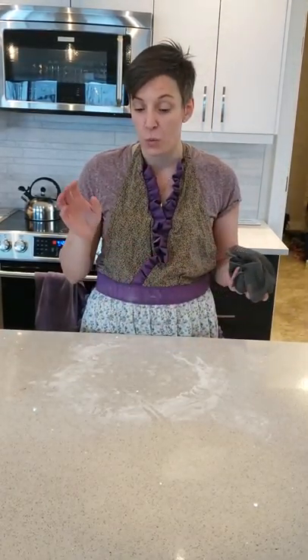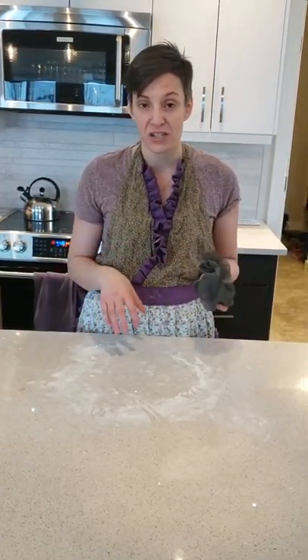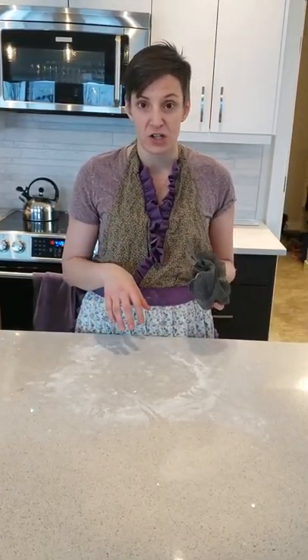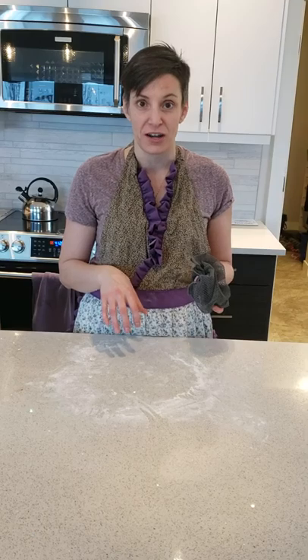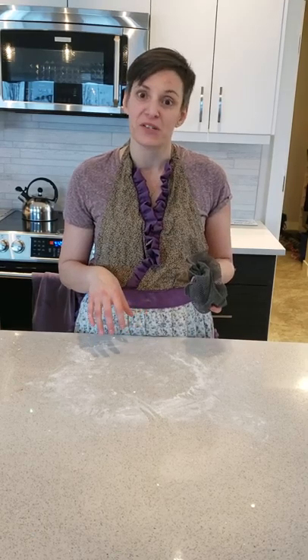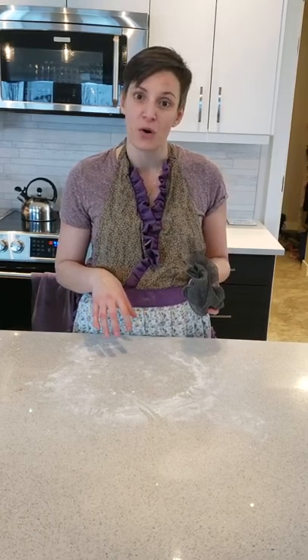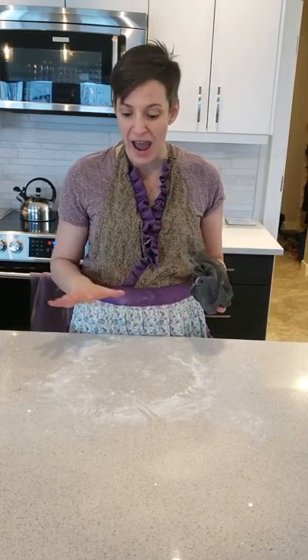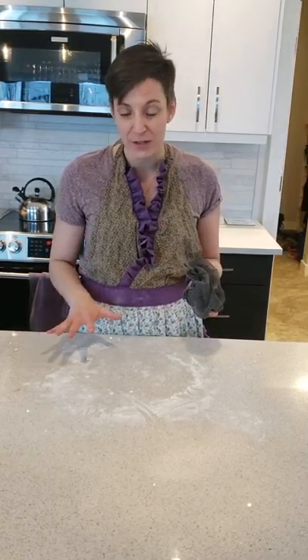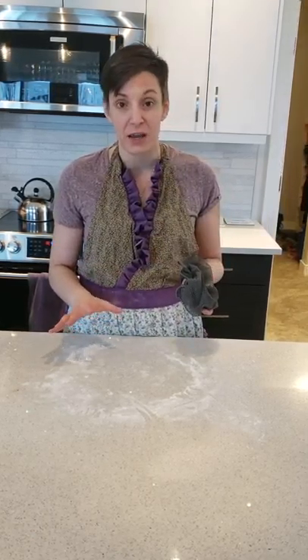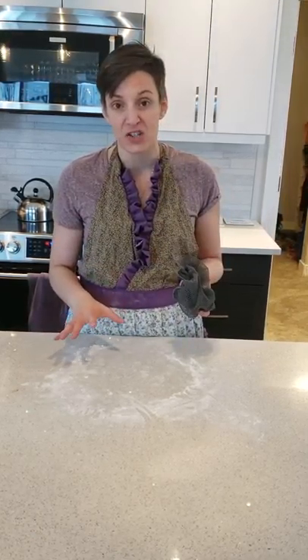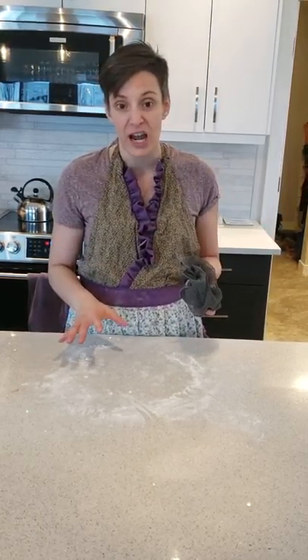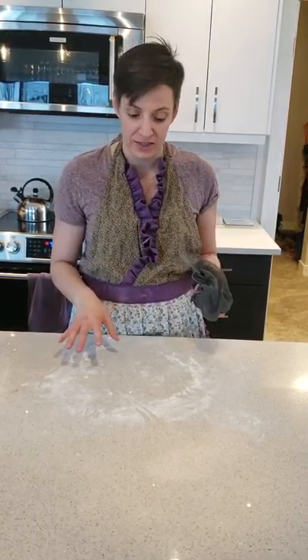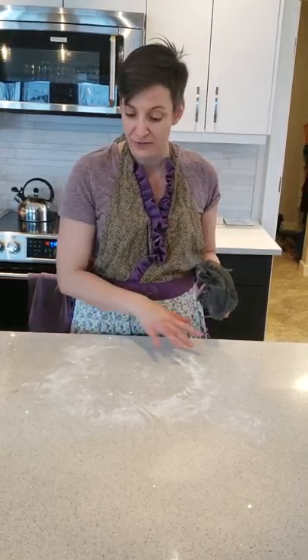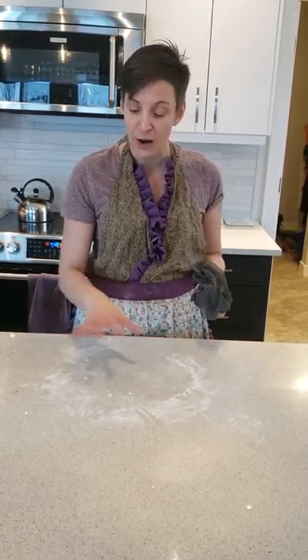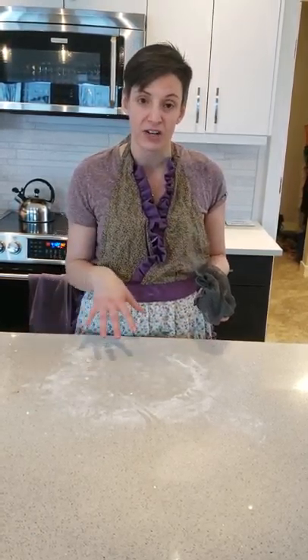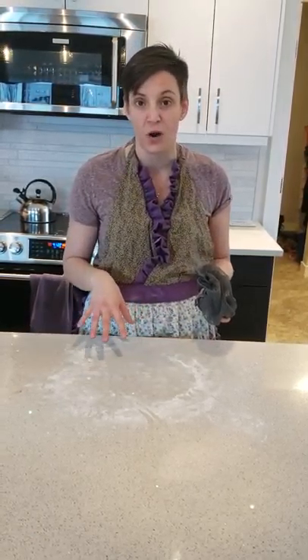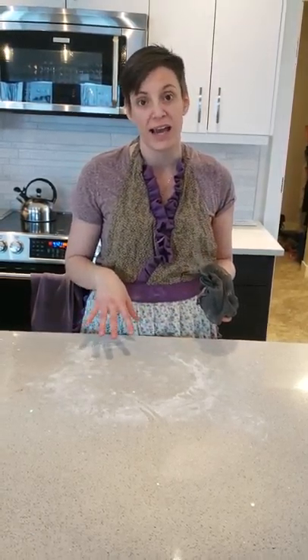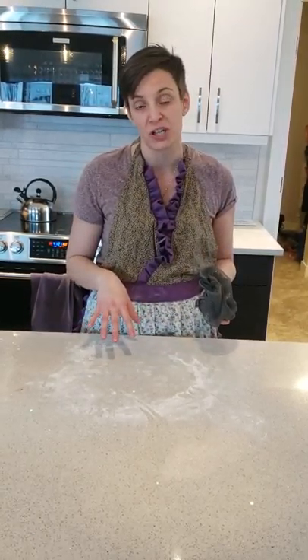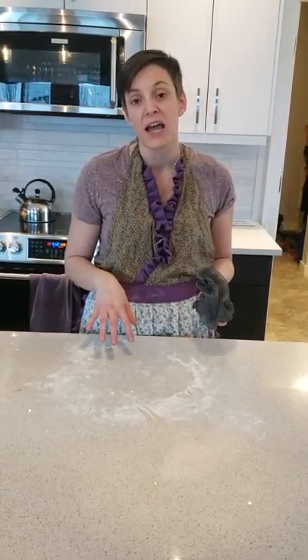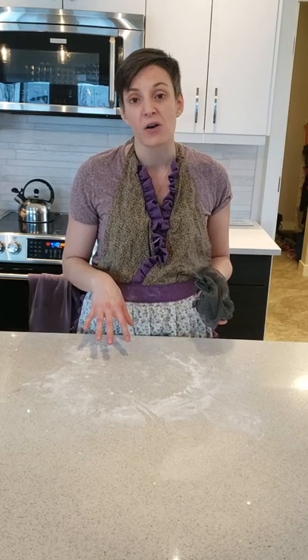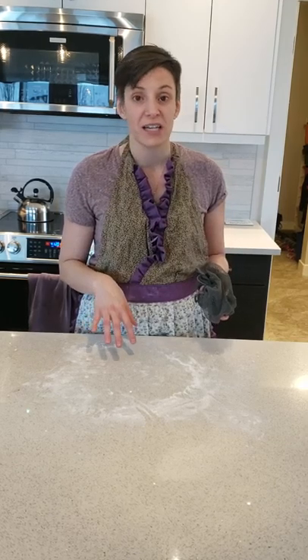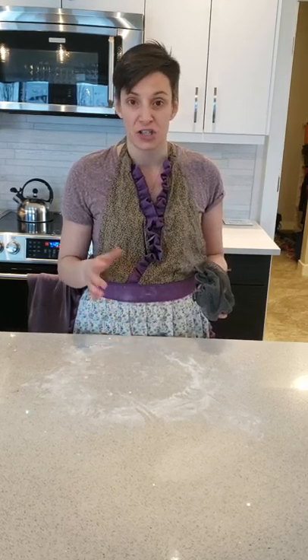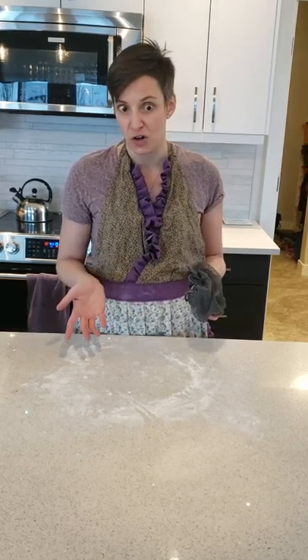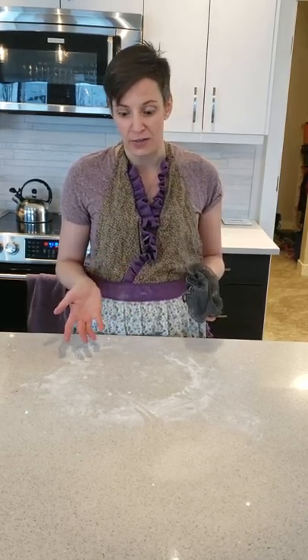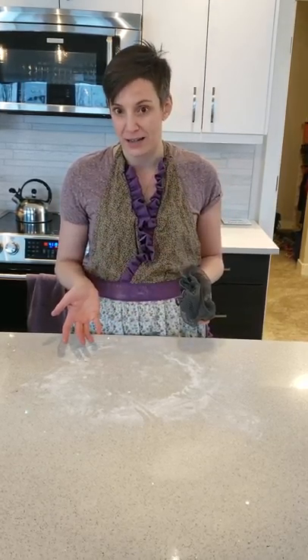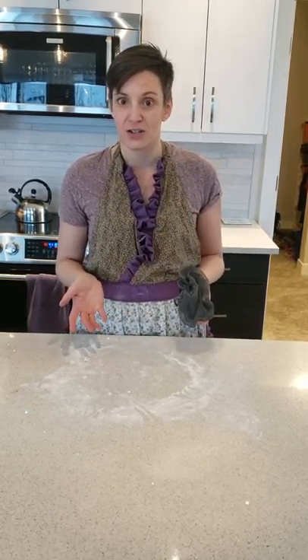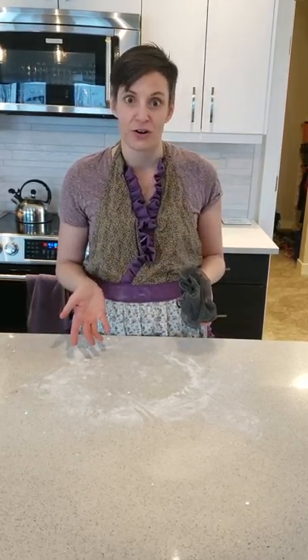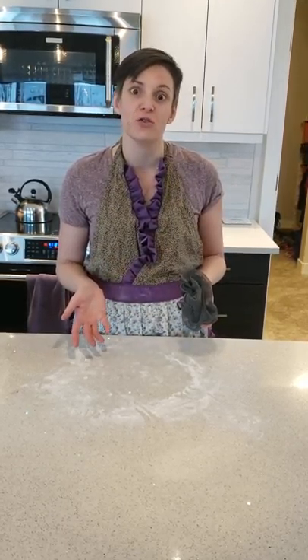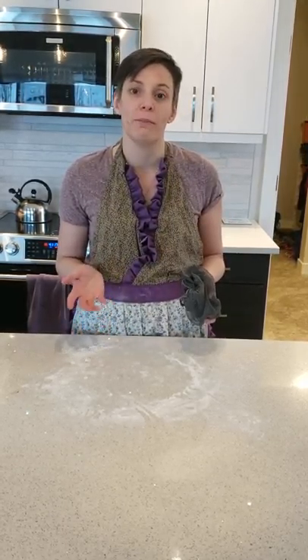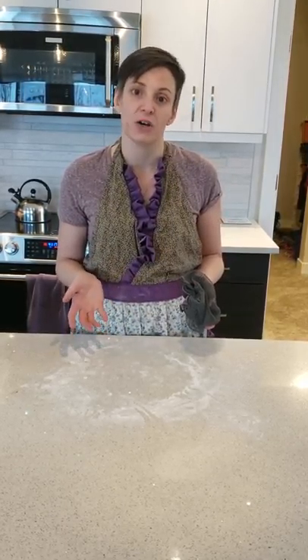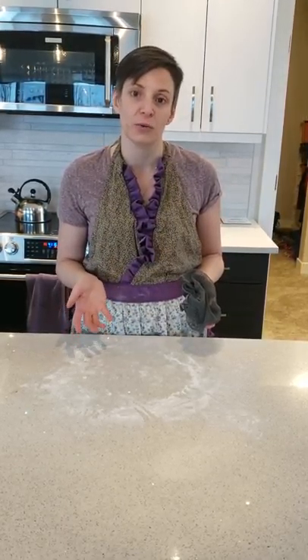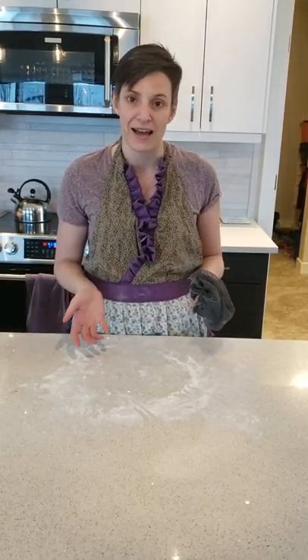We just finished cooking up a storm — I was making pastry and there is flour and dough on the counter. Now if you take a traditional cloth, it tends to turn into a big gluey mess.